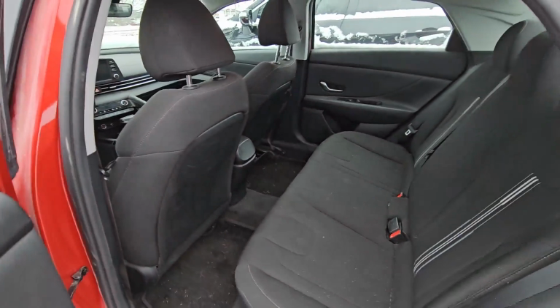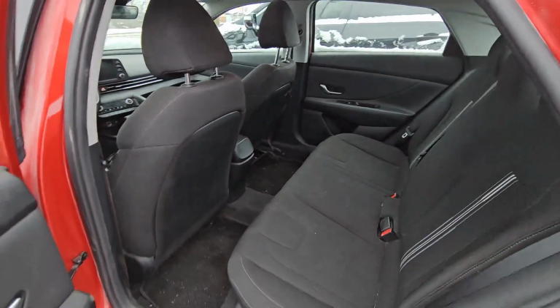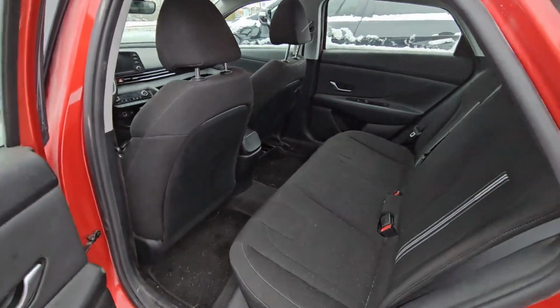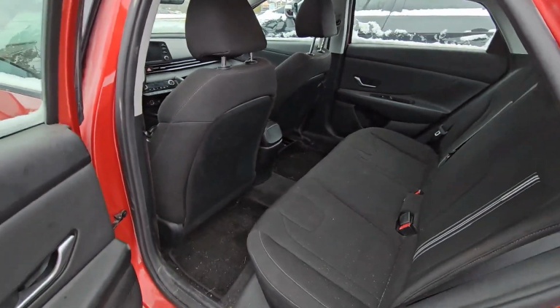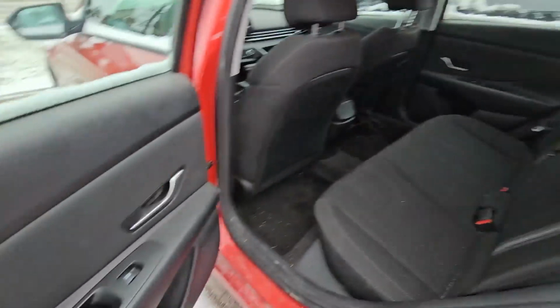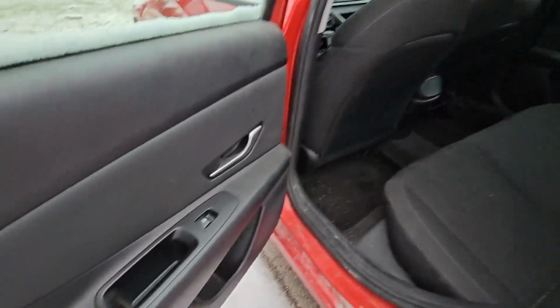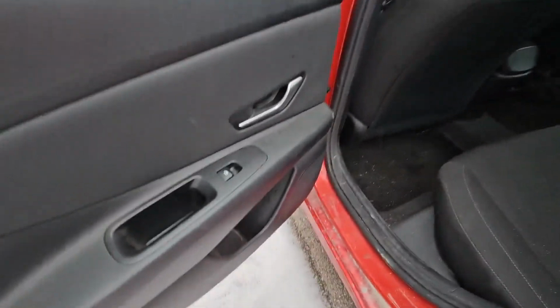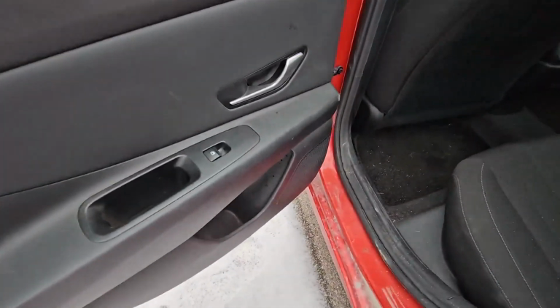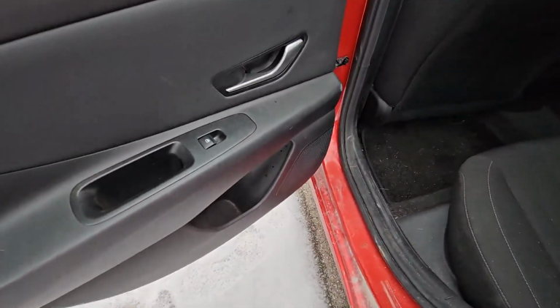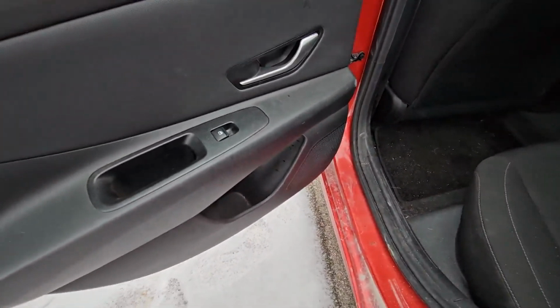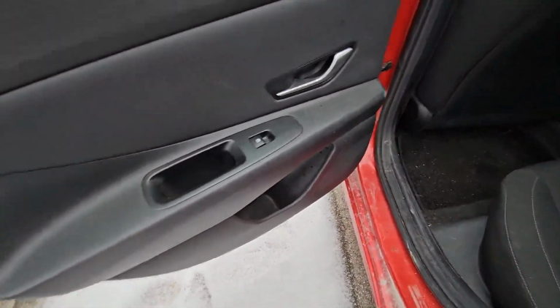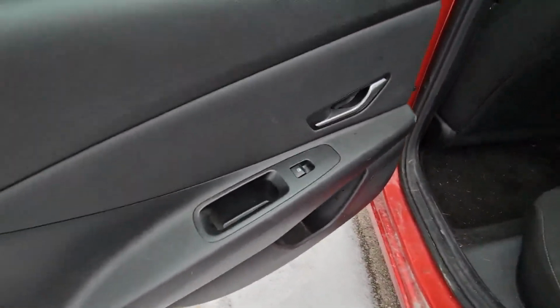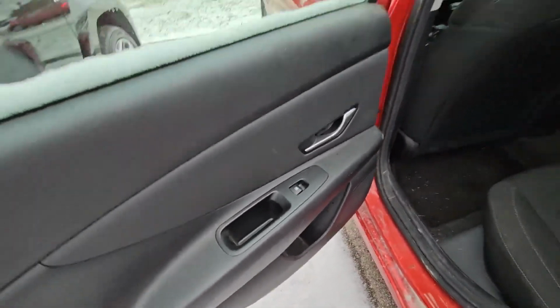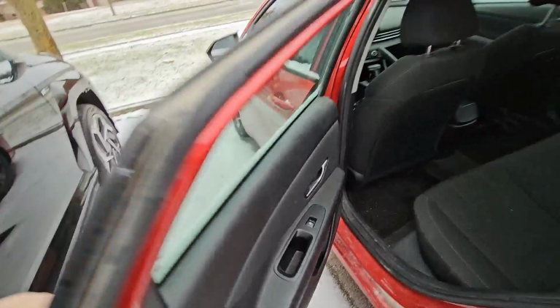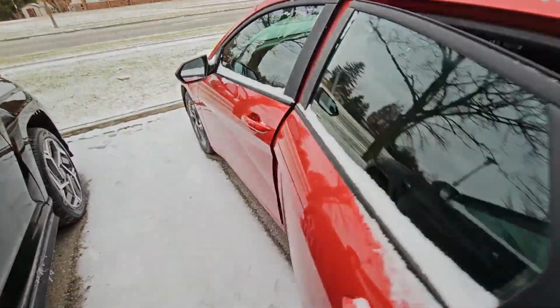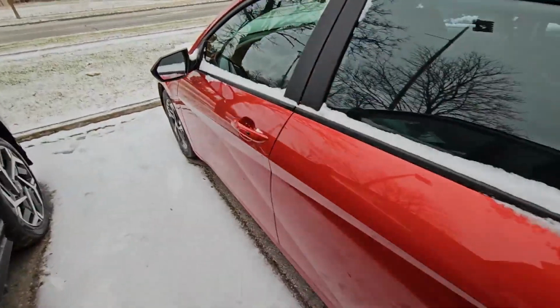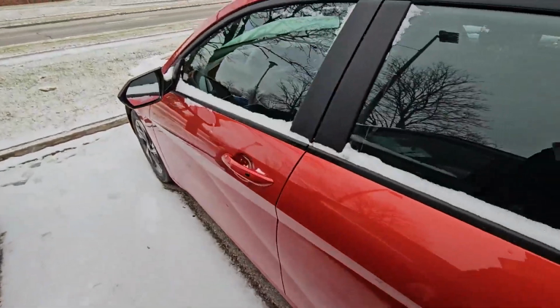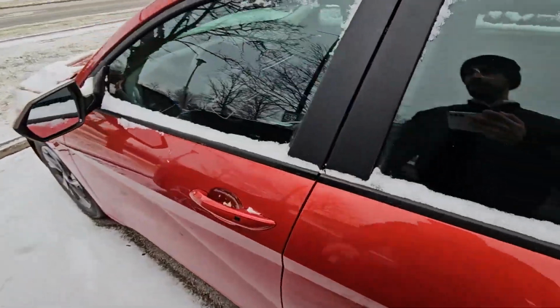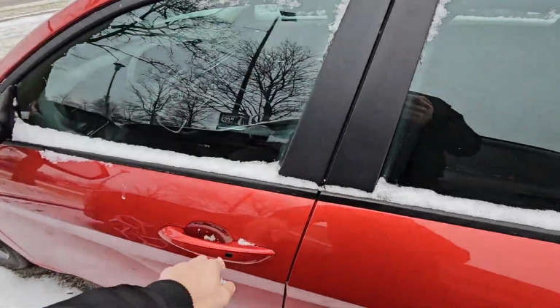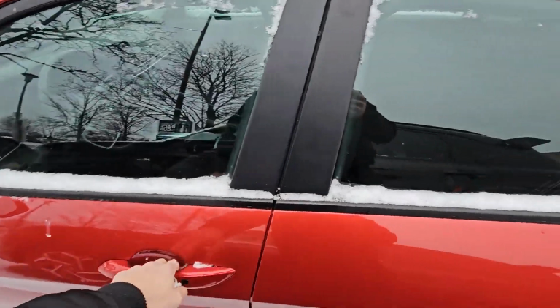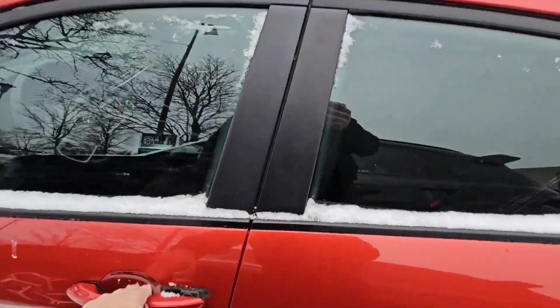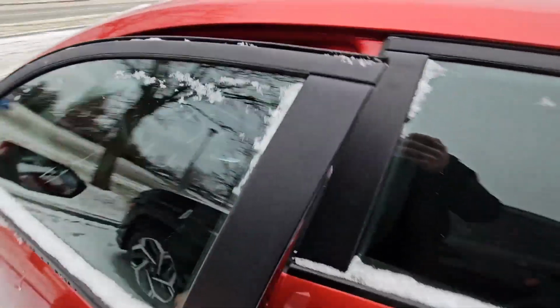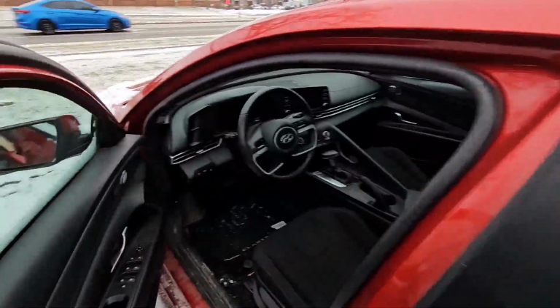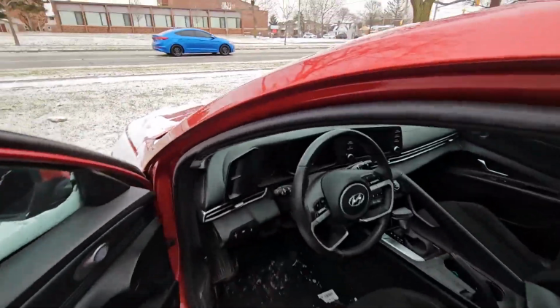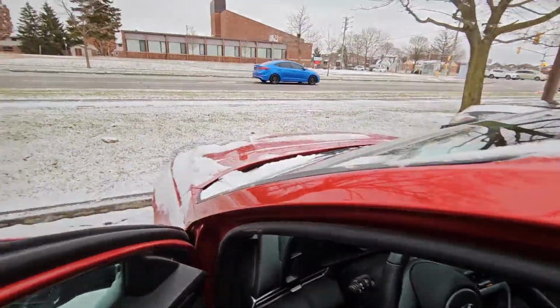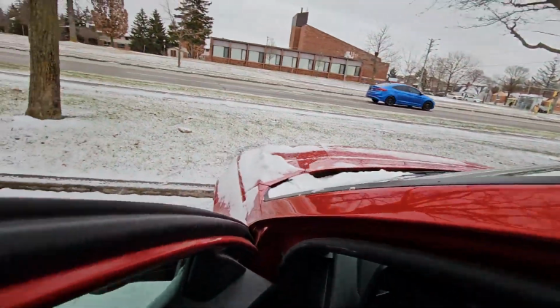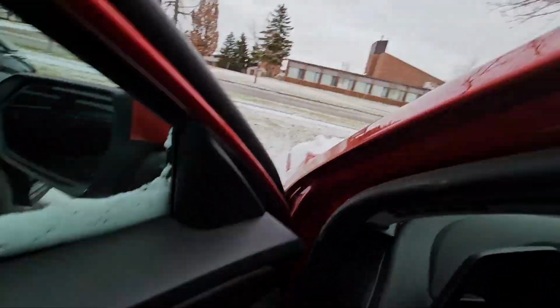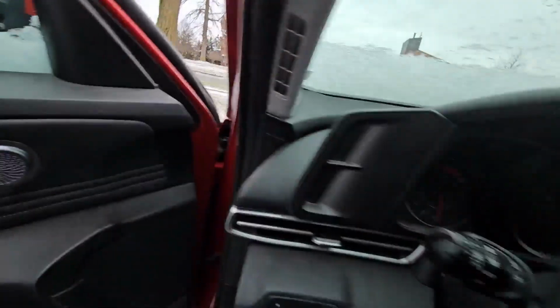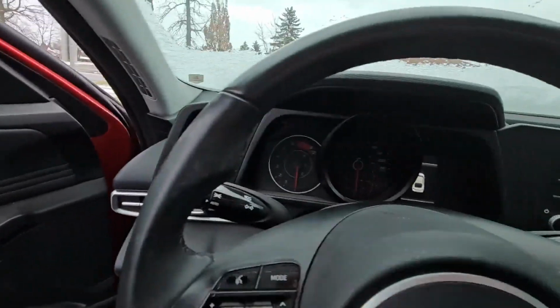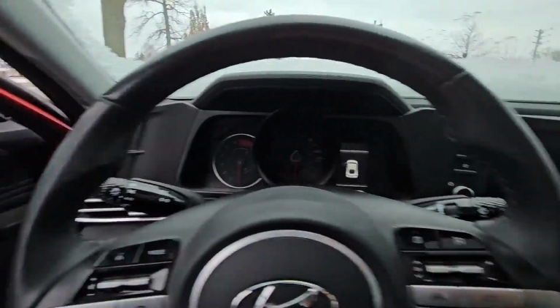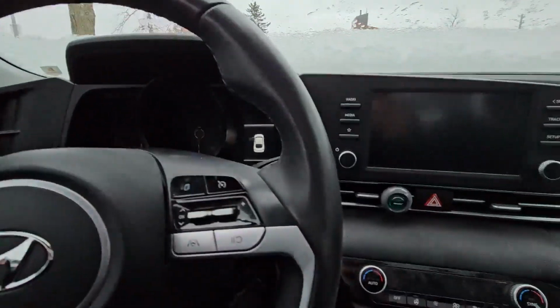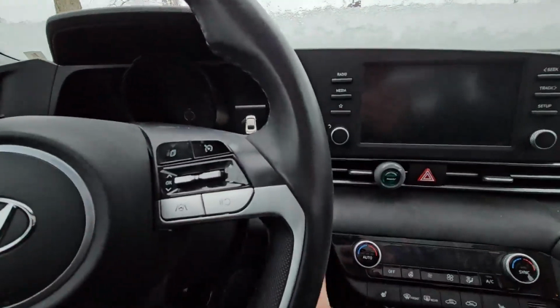You also have cup holders in the doors and some storage space. Going to the front, the car has keyless entry and is also push-button start.